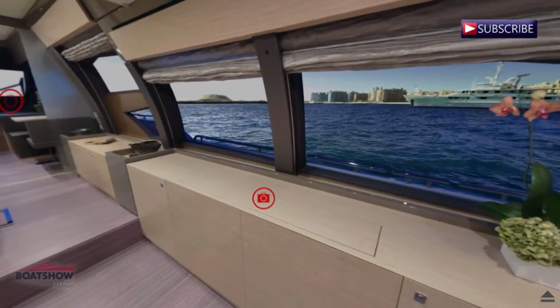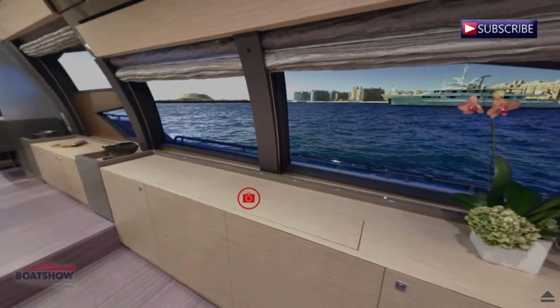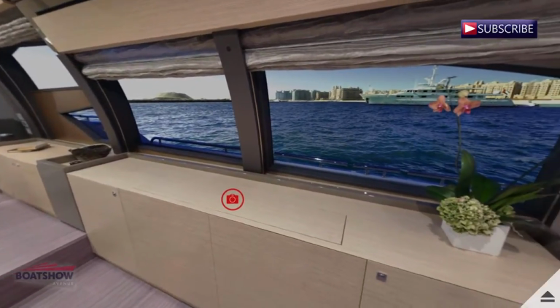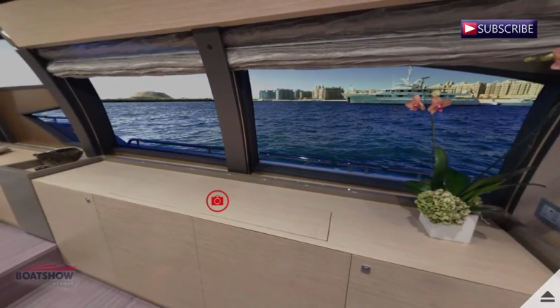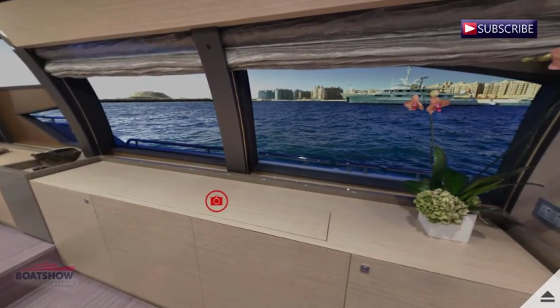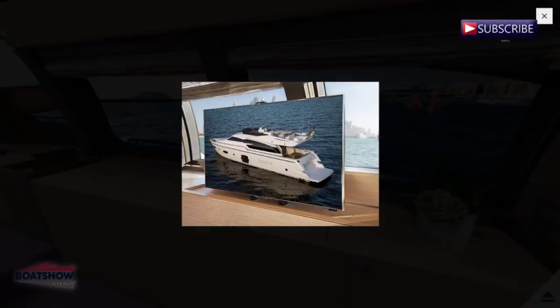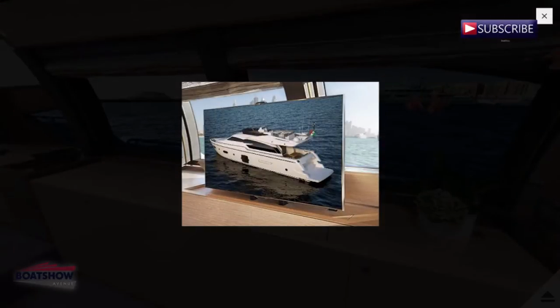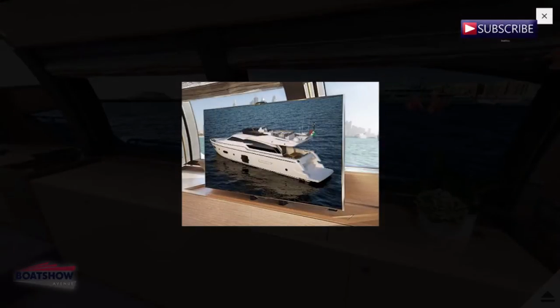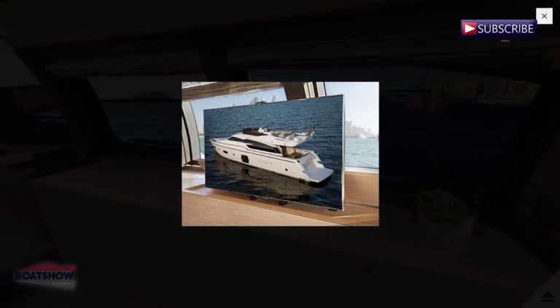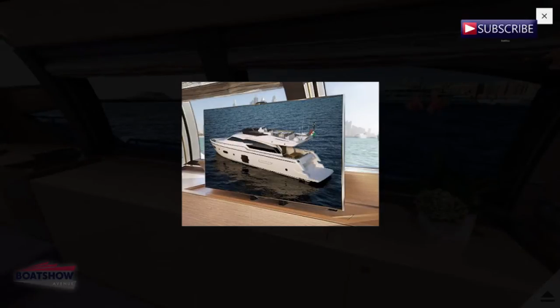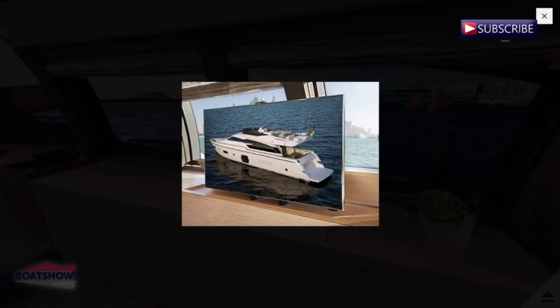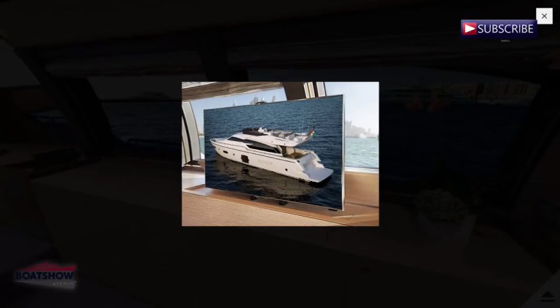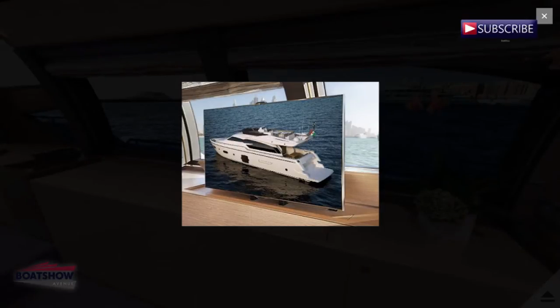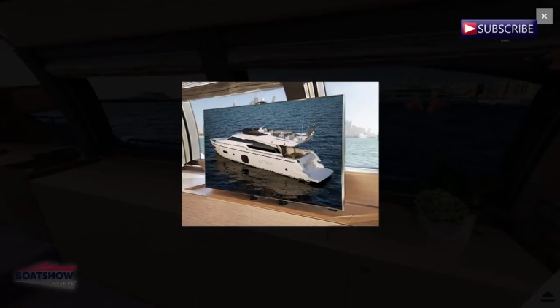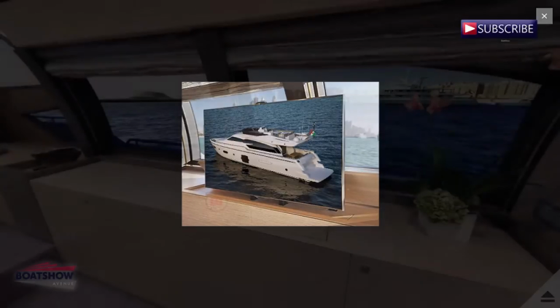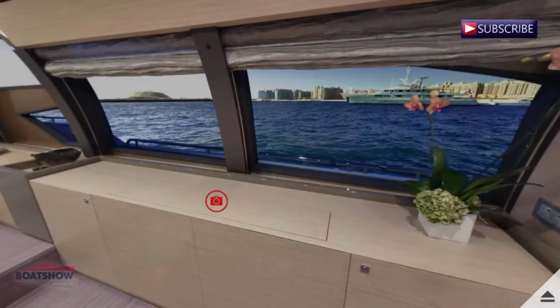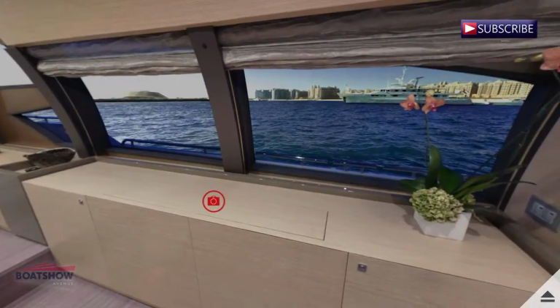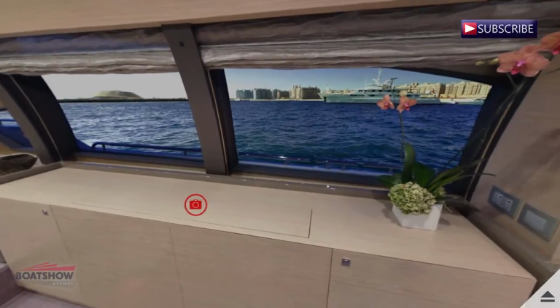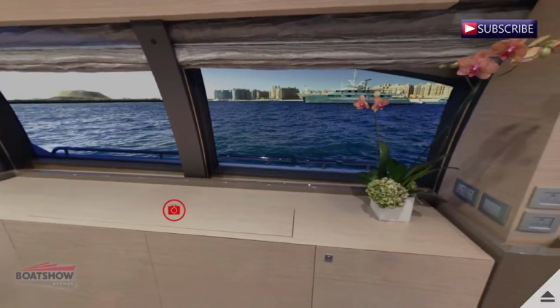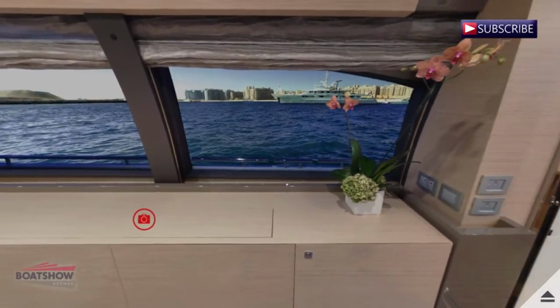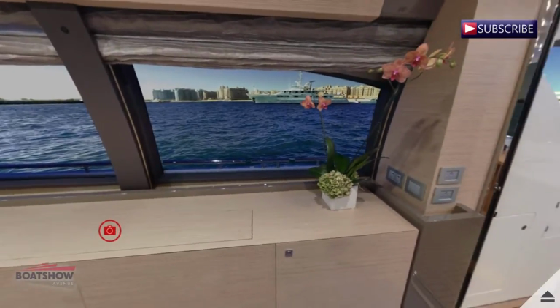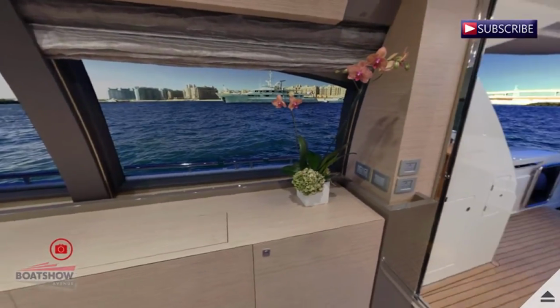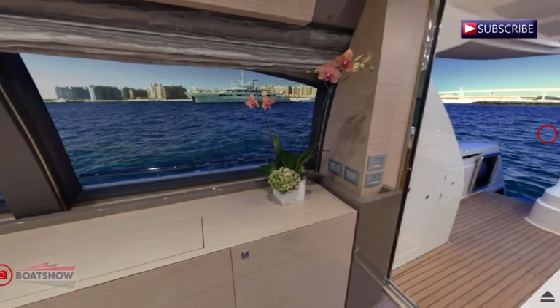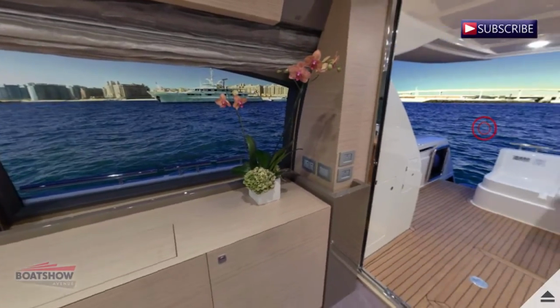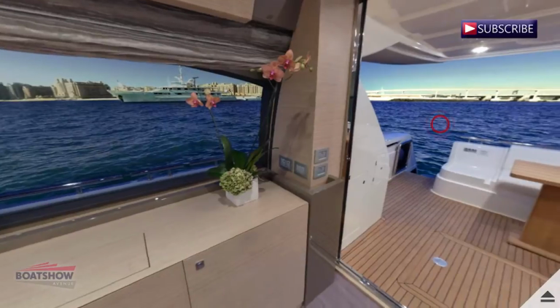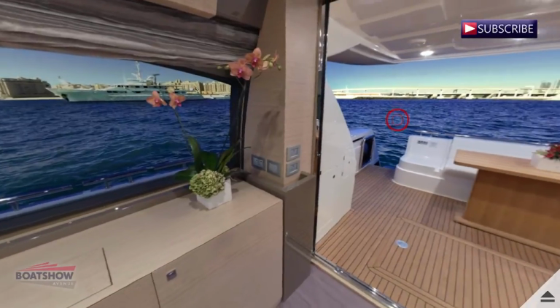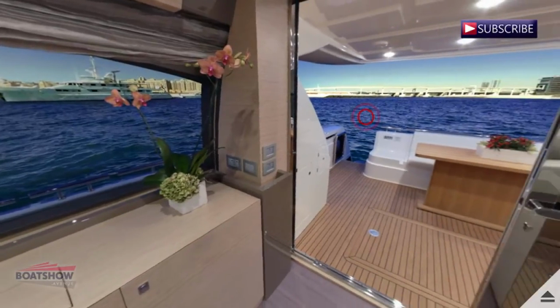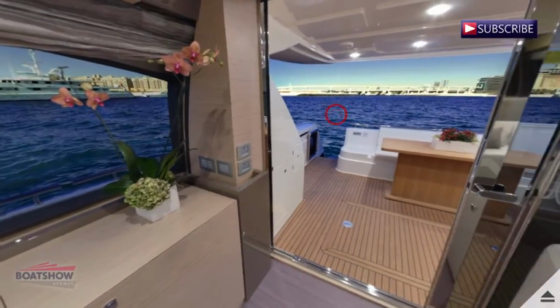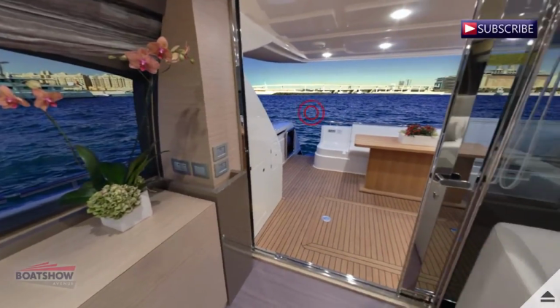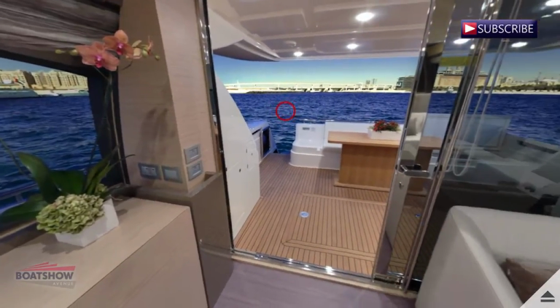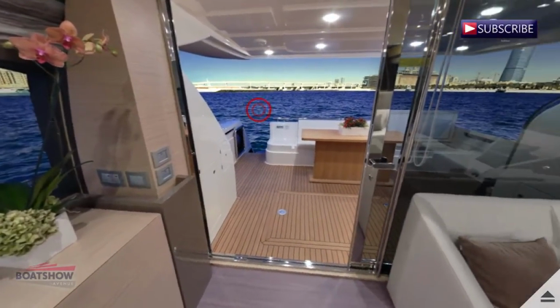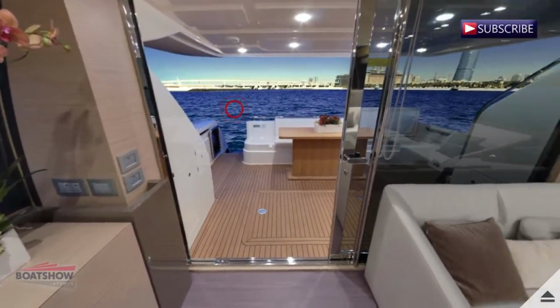The sunbathing area of the Ferretti 750 is available in two other versions: fitted with roll bar and built-in bimini top, or with hardtop and awning.